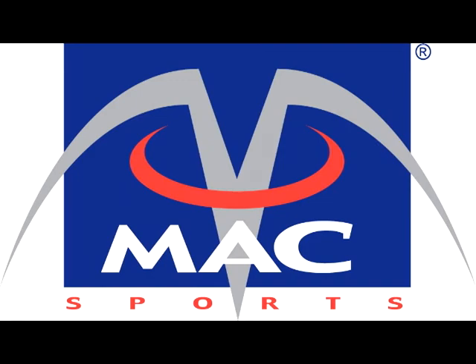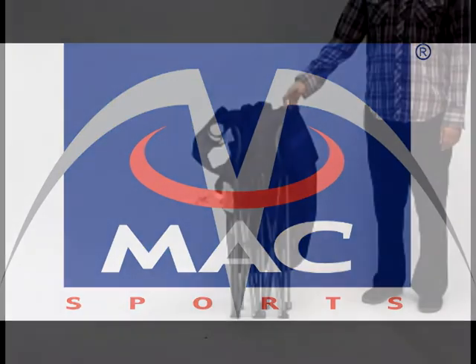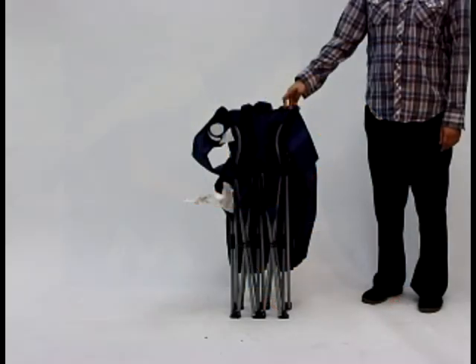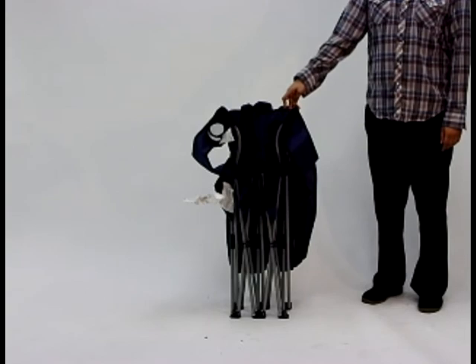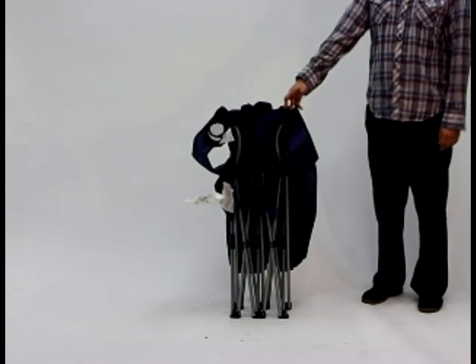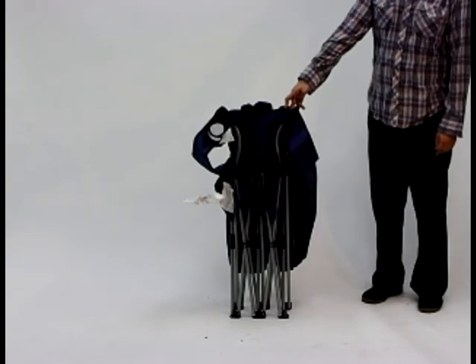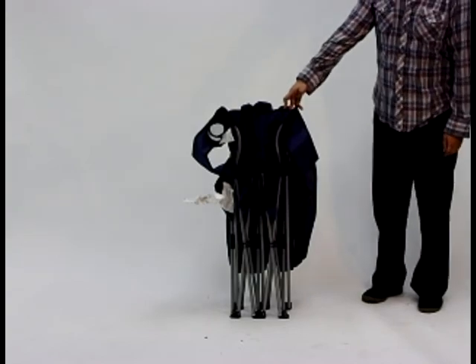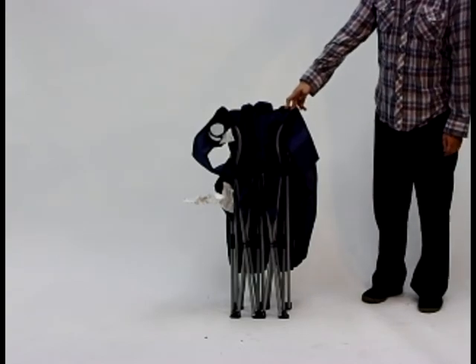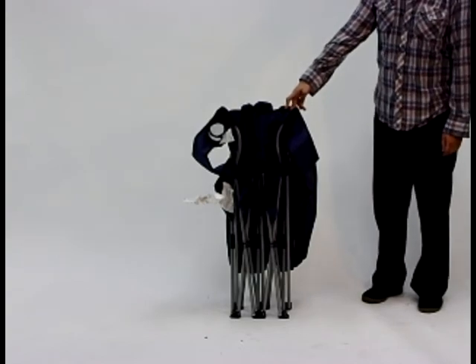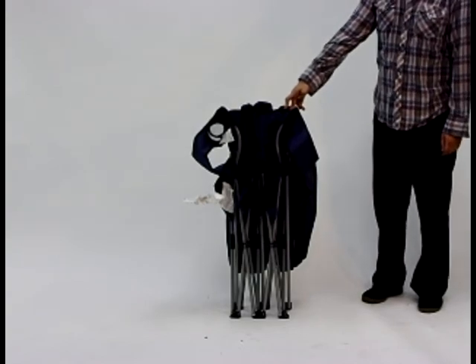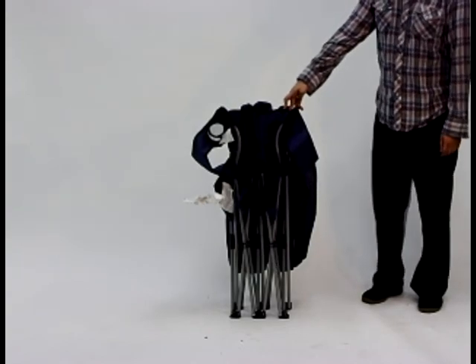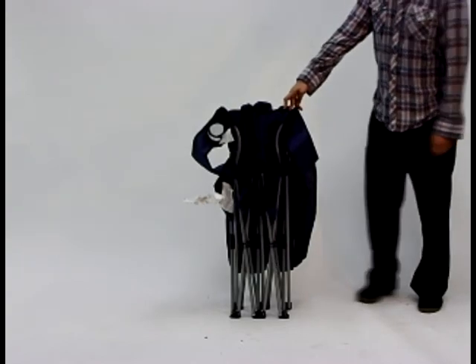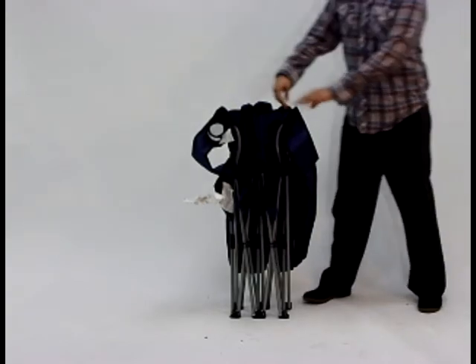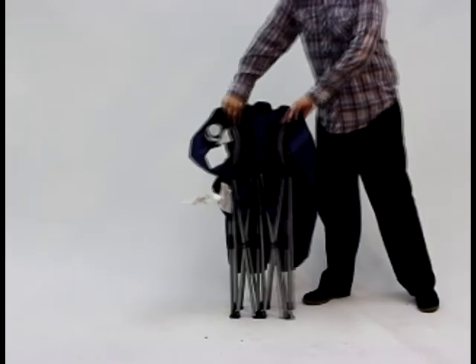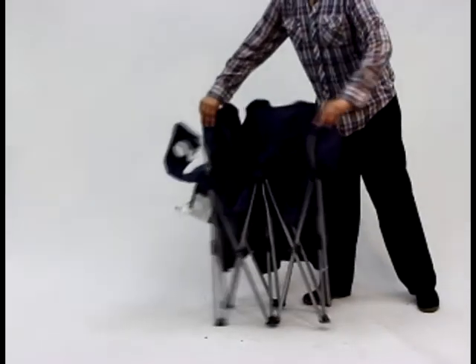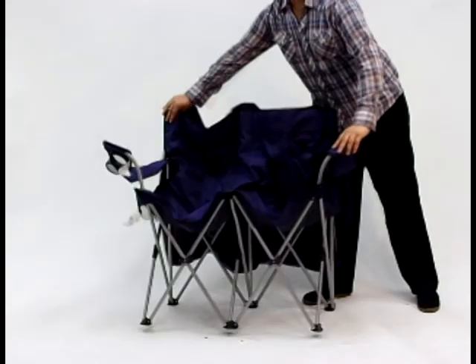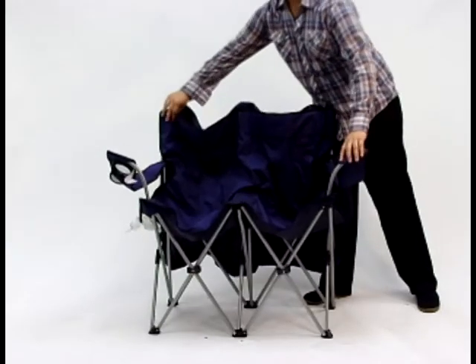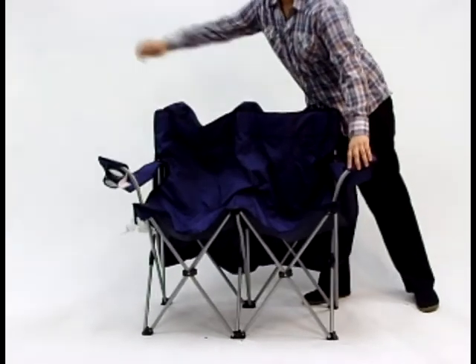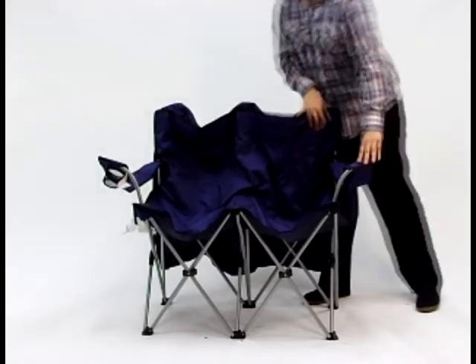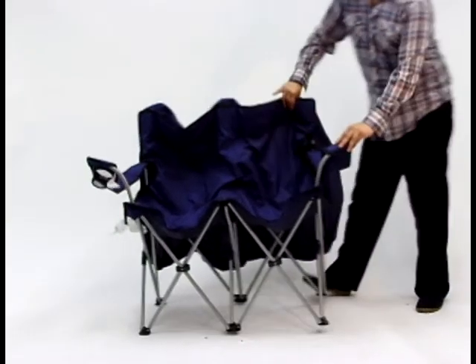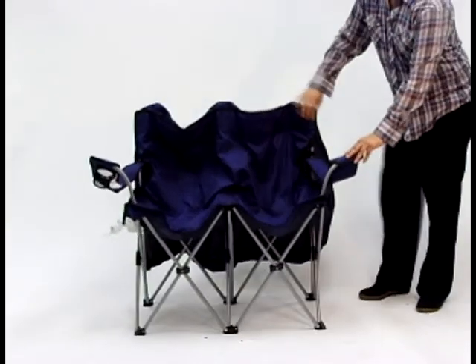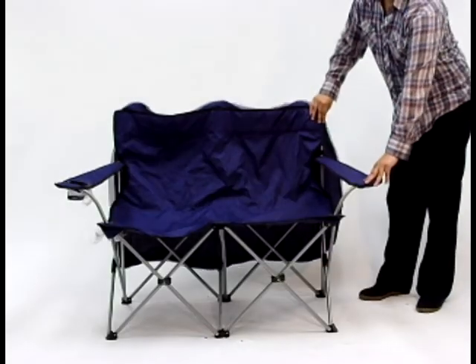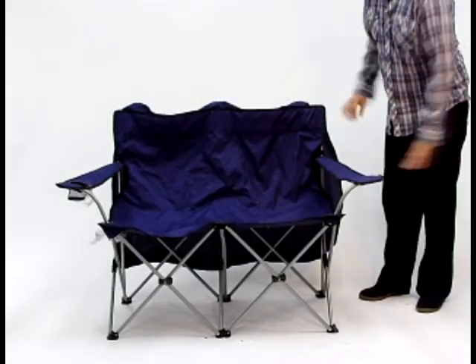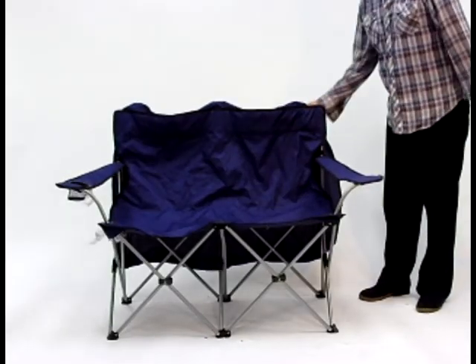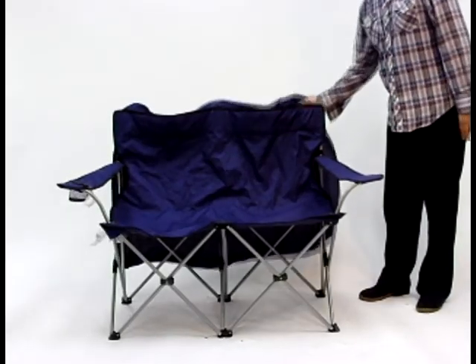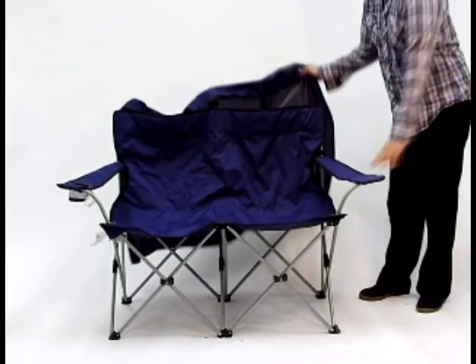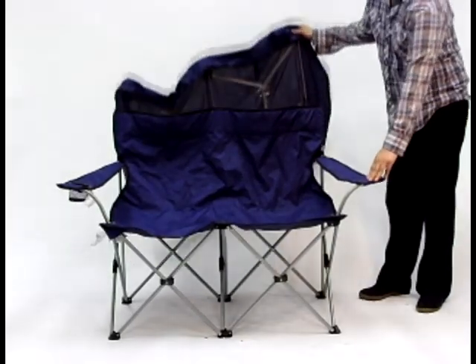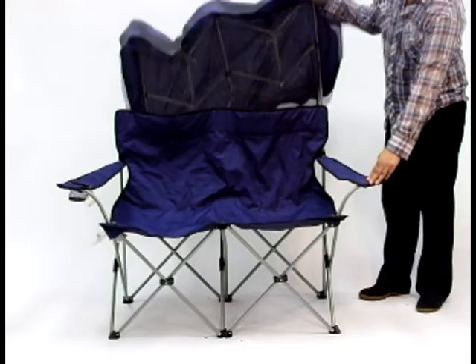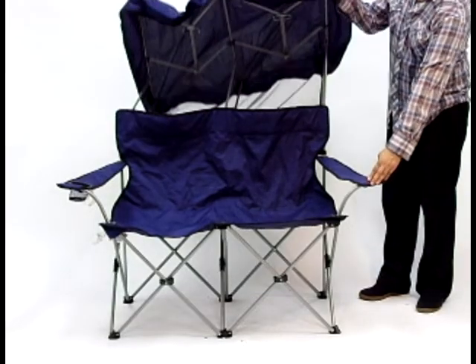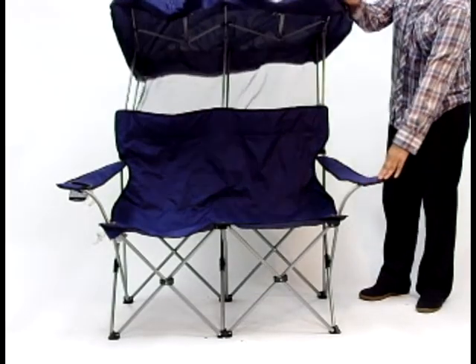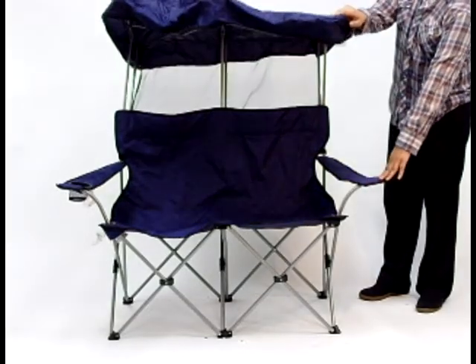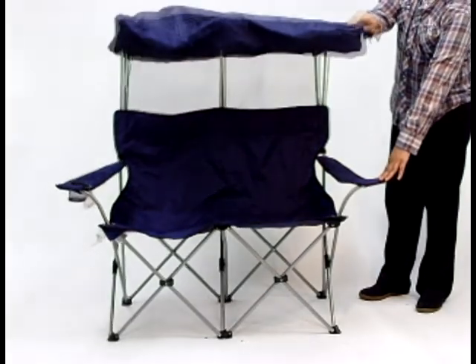To properly open your double canopy chair, place it on its feet, take both ends, and extend the chair until it's open. Then your canopy chair will be ready to swing right up and ready to be locked.